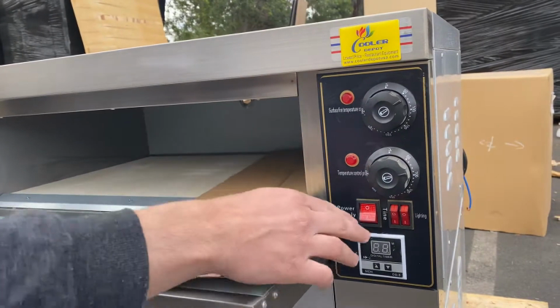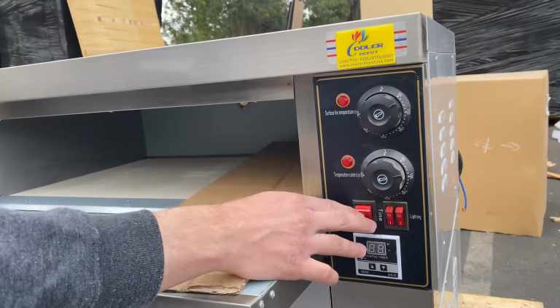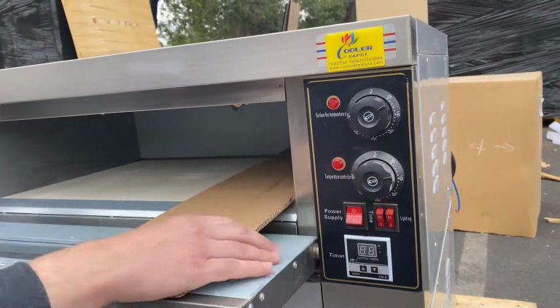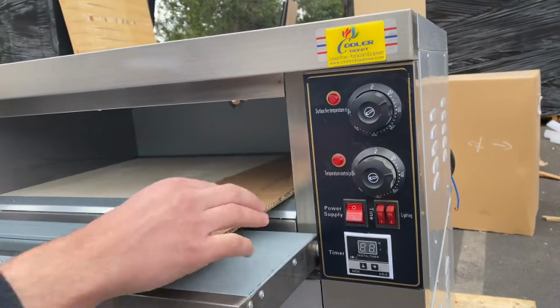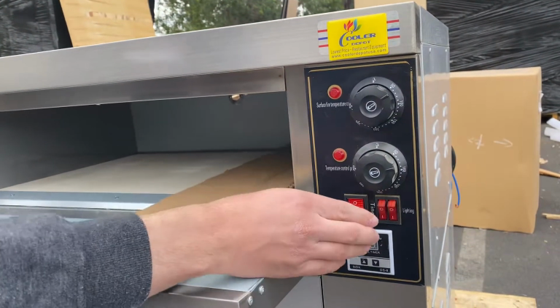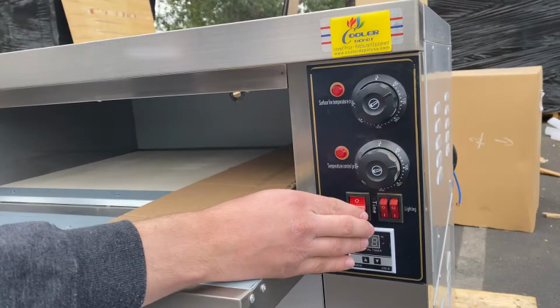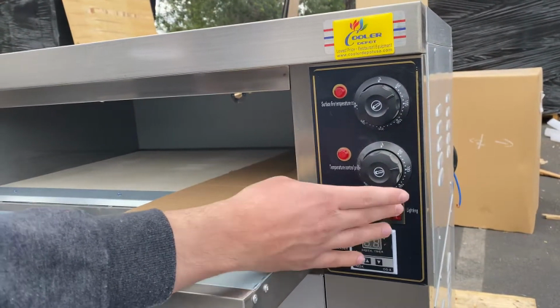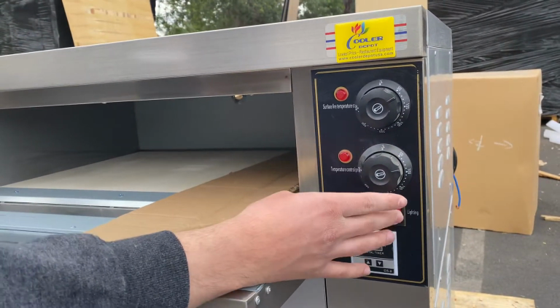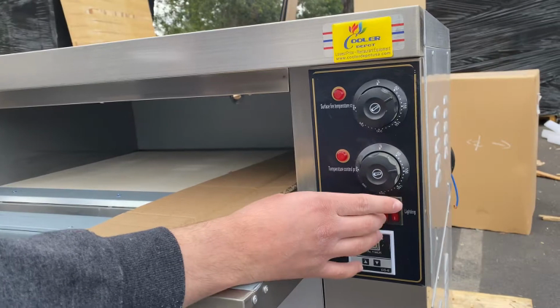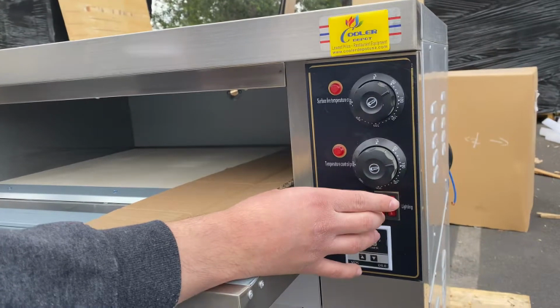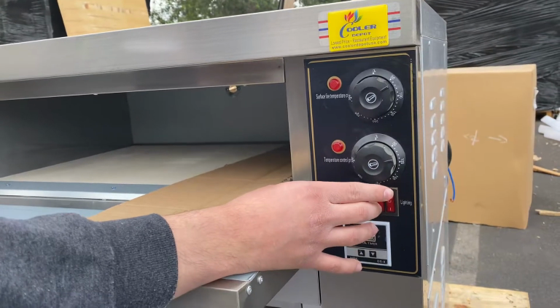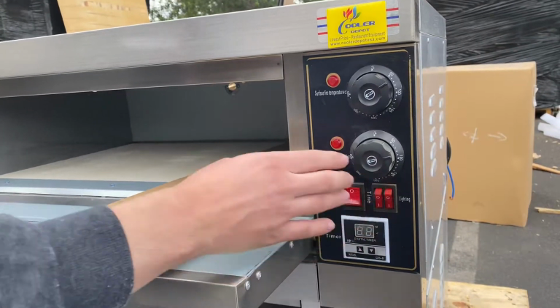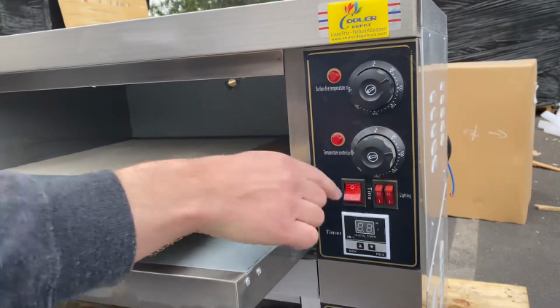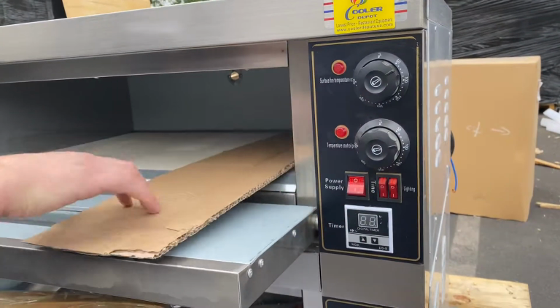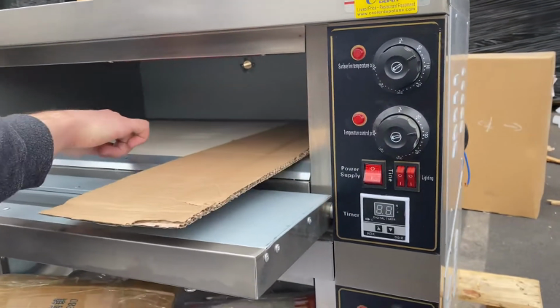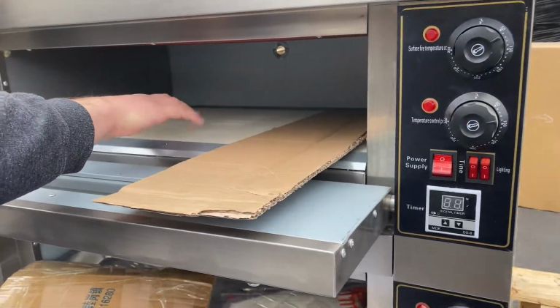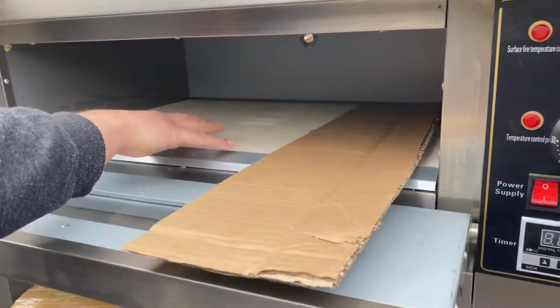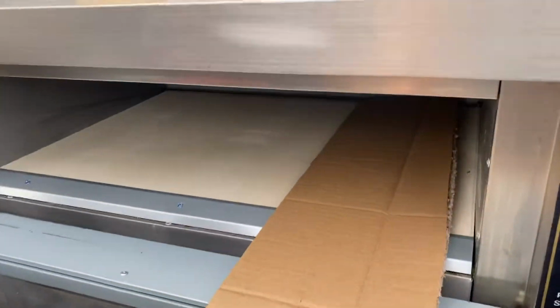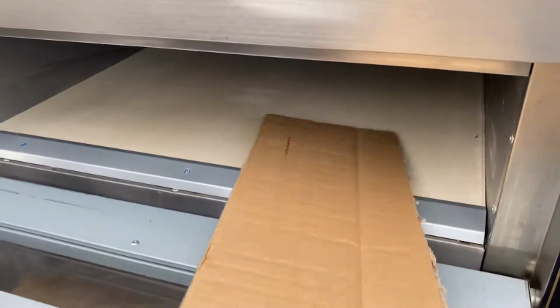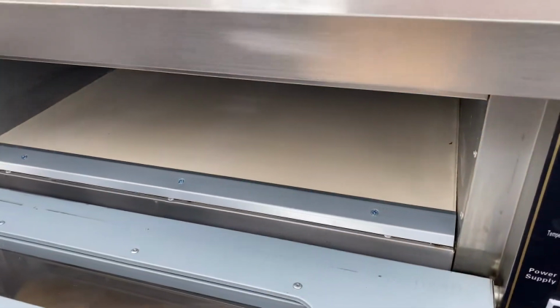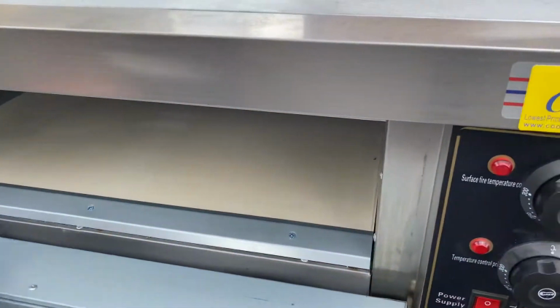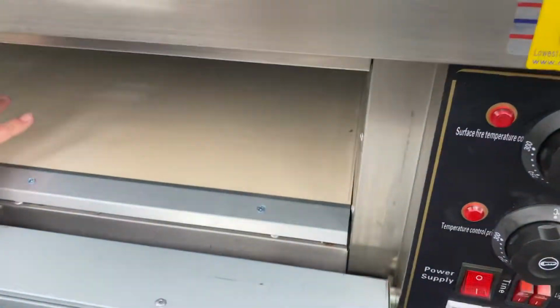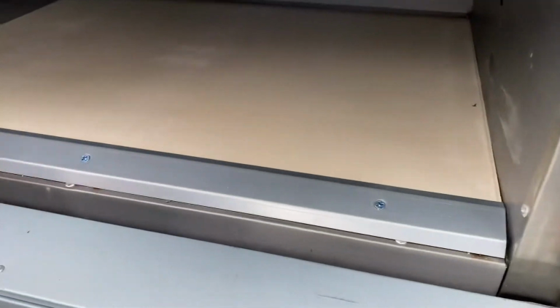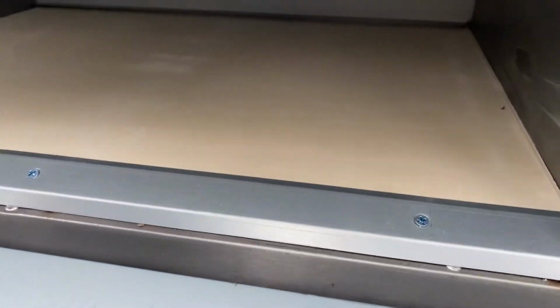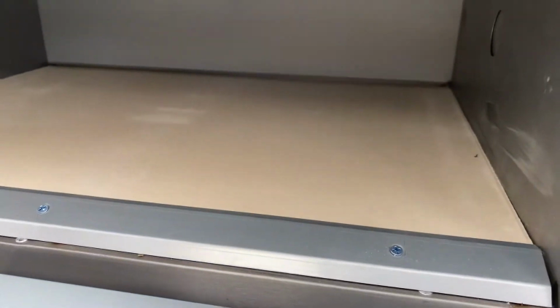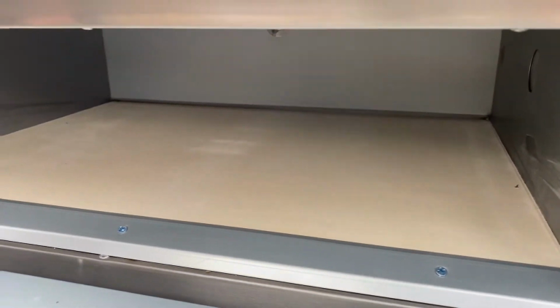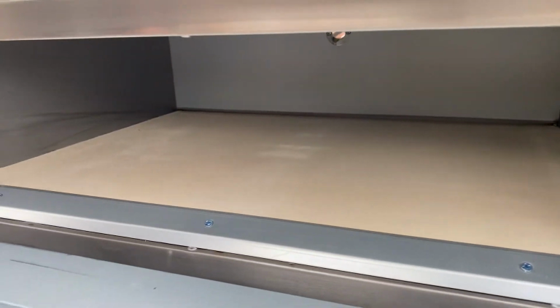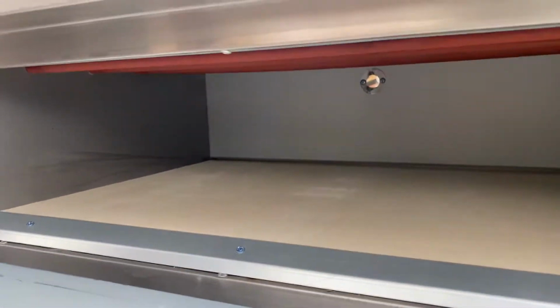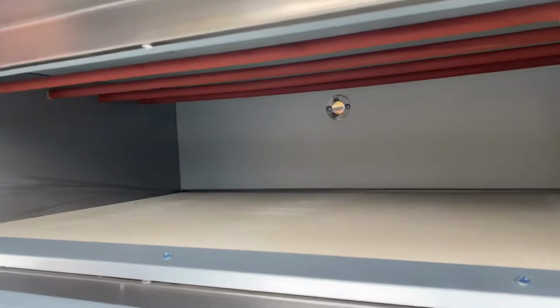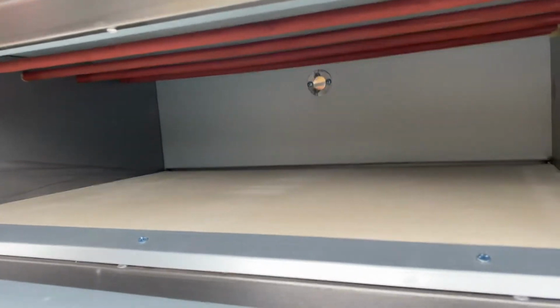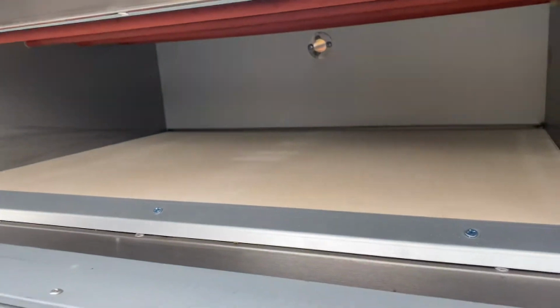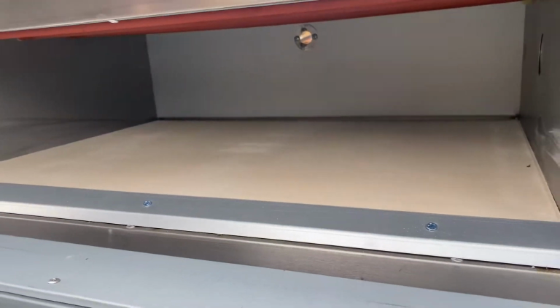We have our power switch, we have a lighting switch, and a timer switch. As you can see on the inside, you have stone for these ovens — the stone is going to be on the inside.